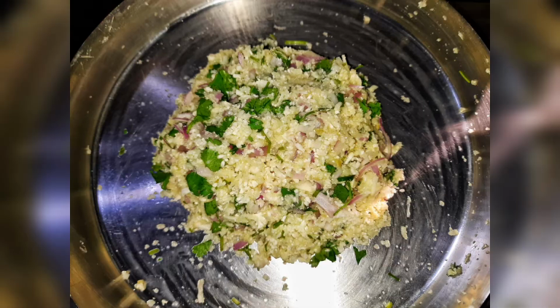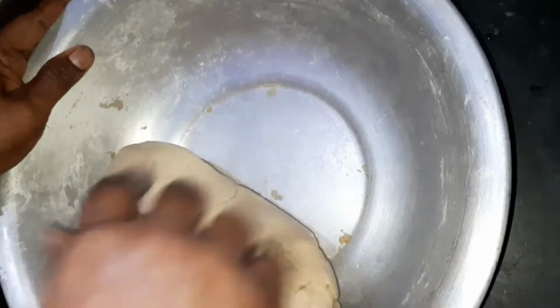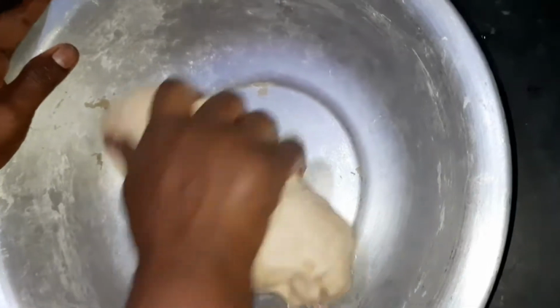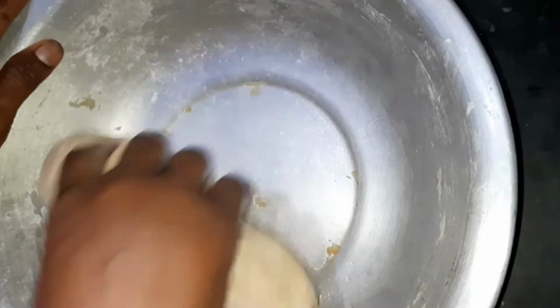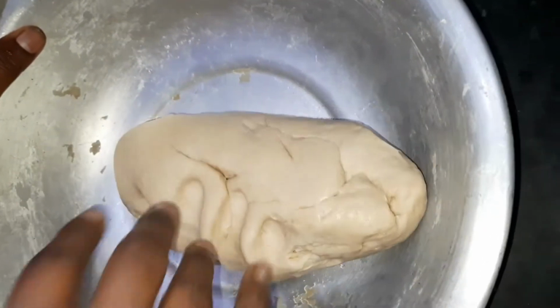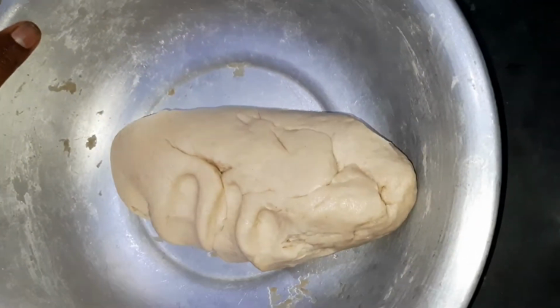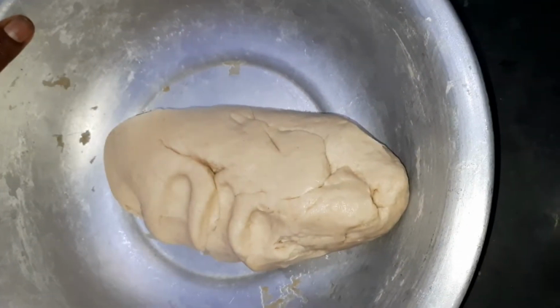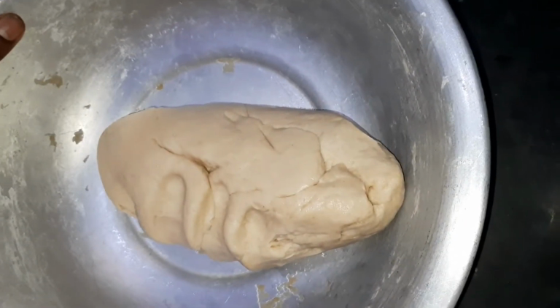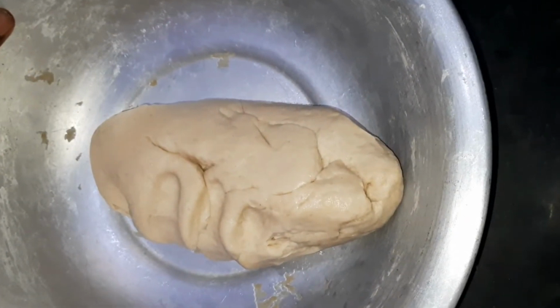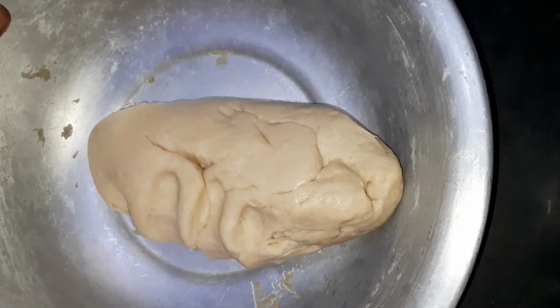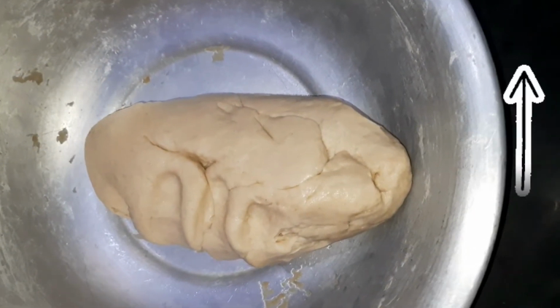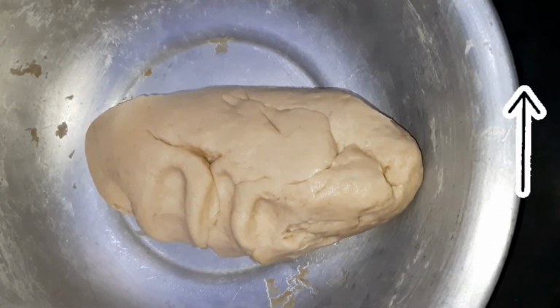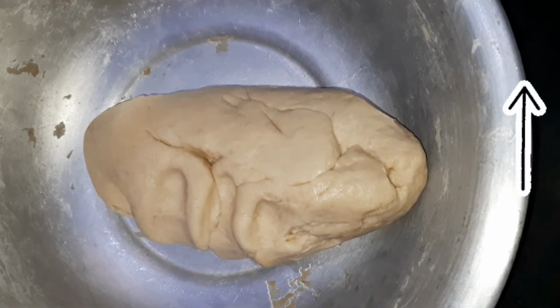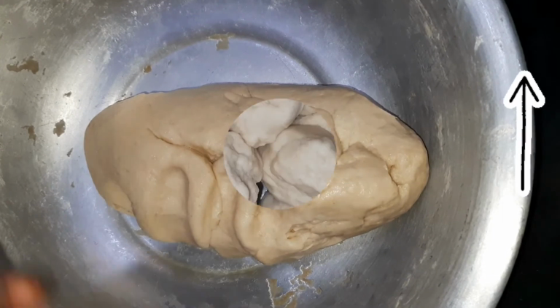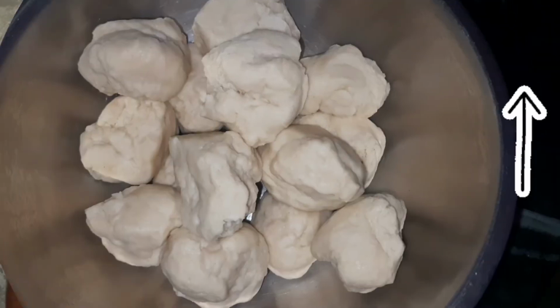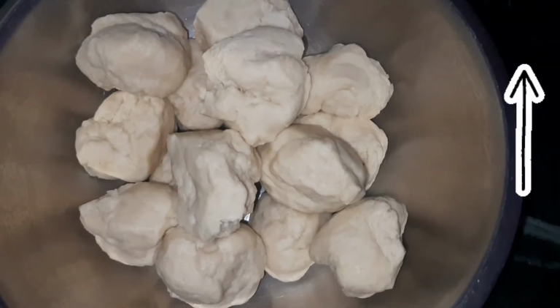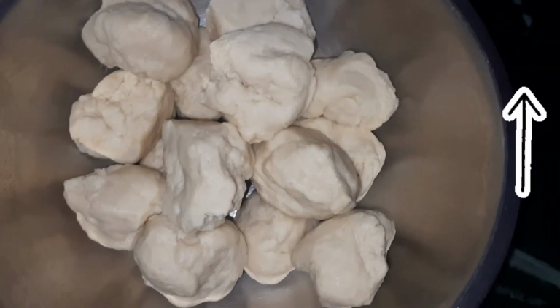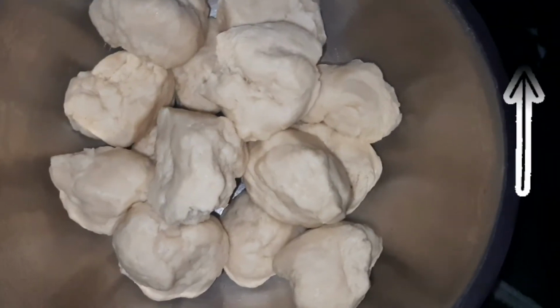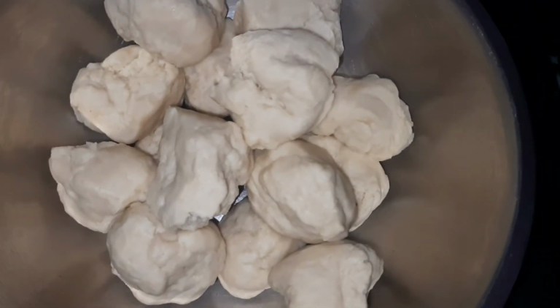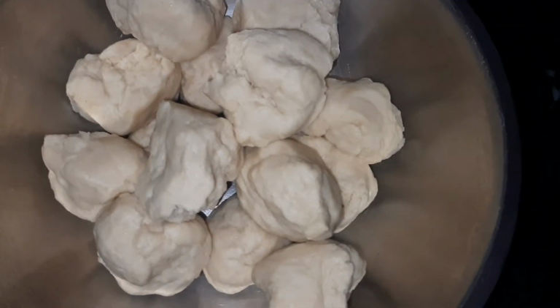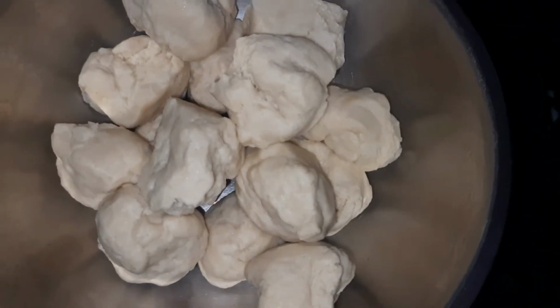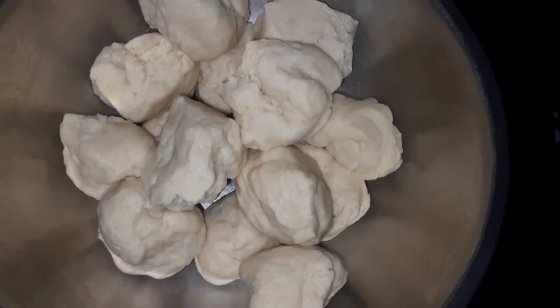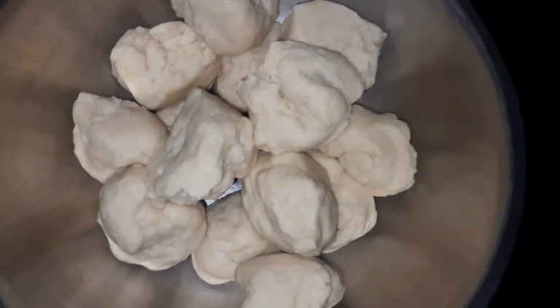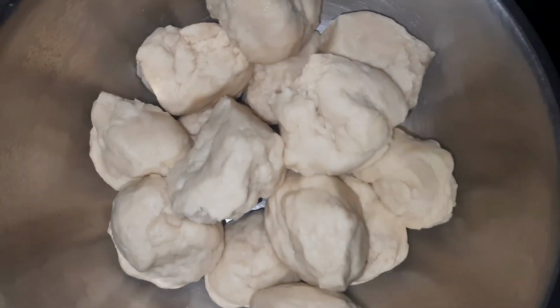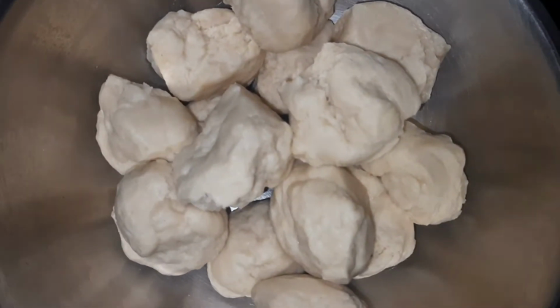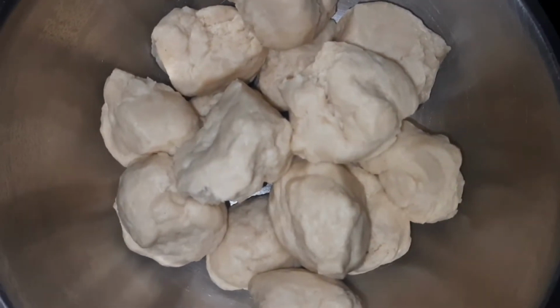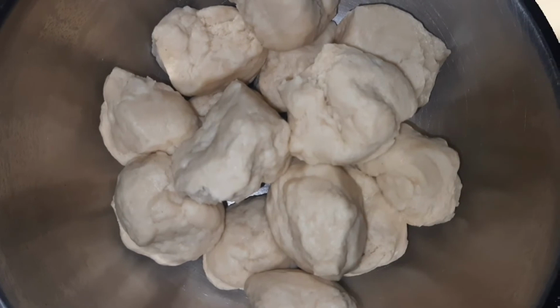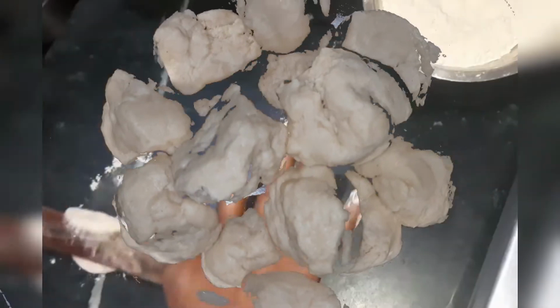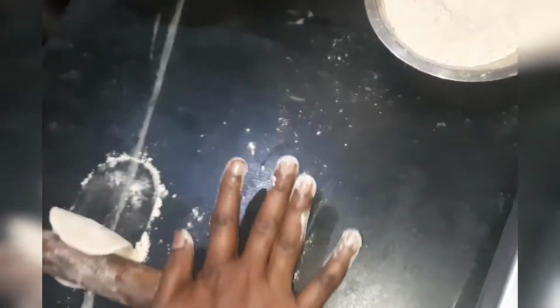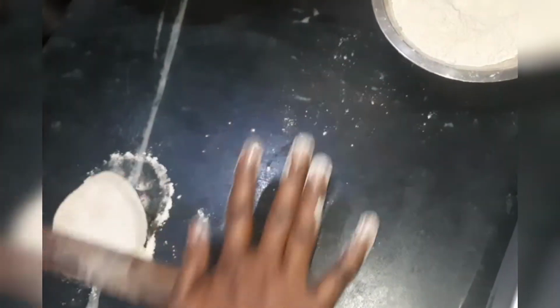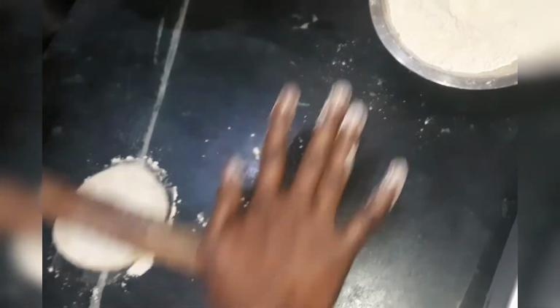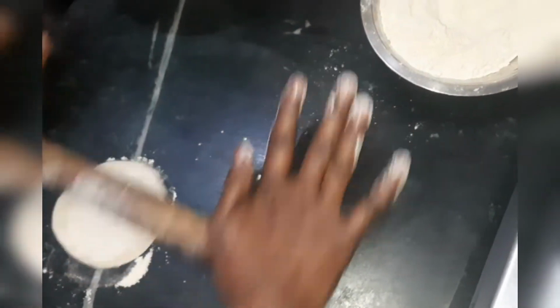We have already made the paratha dough beforehand. For the process of how to make paratha dough, please watch the aloo paratha recipe which is already on our channel — this is the same process we have used for the dough.